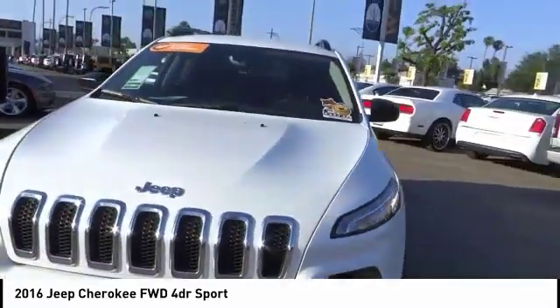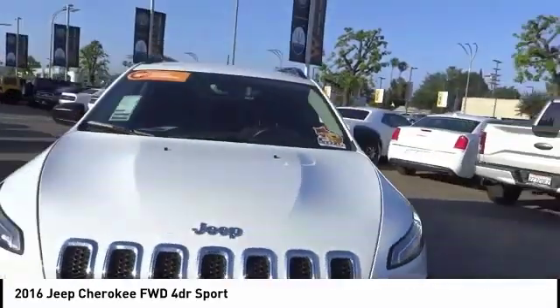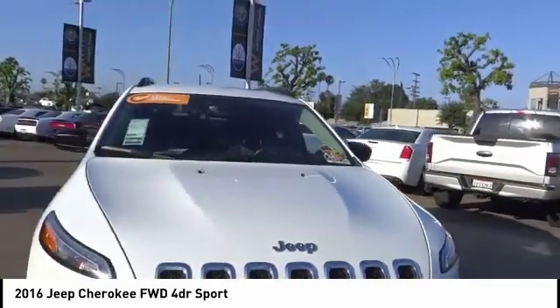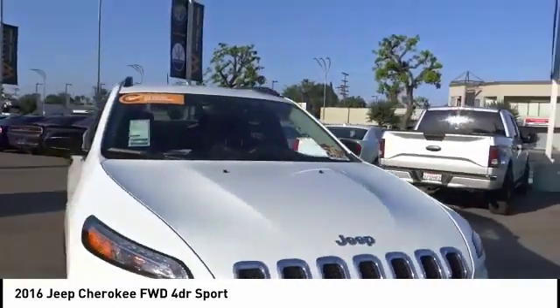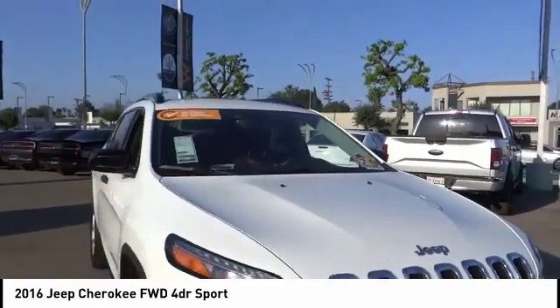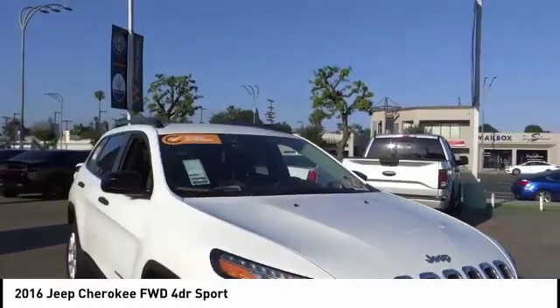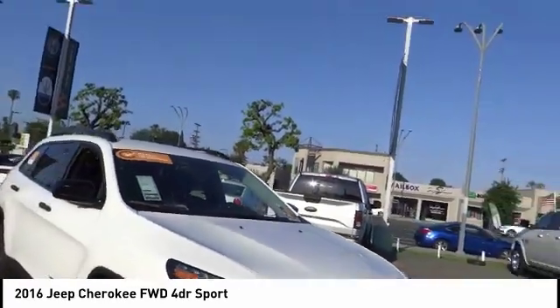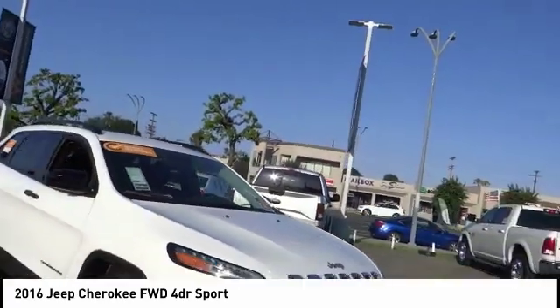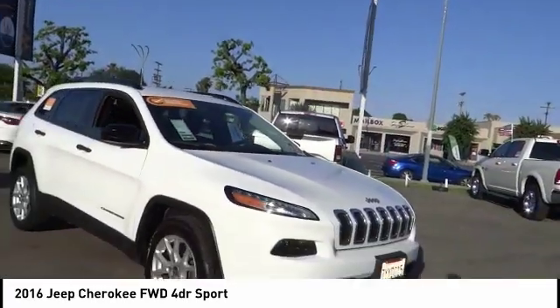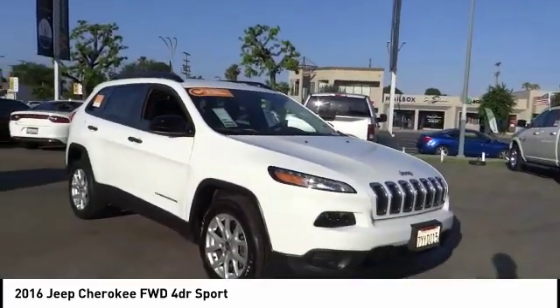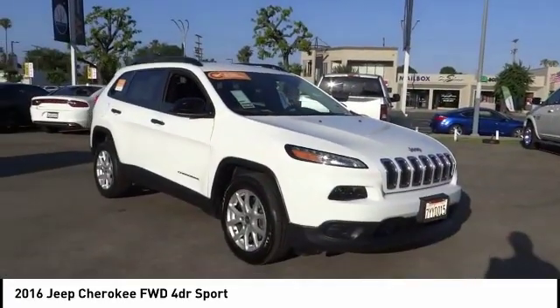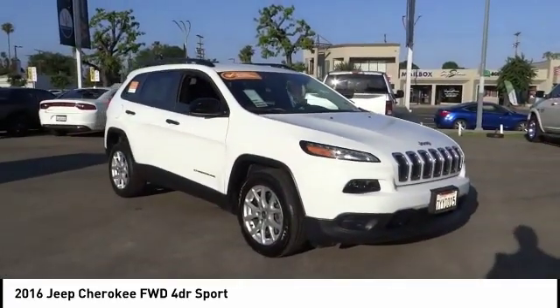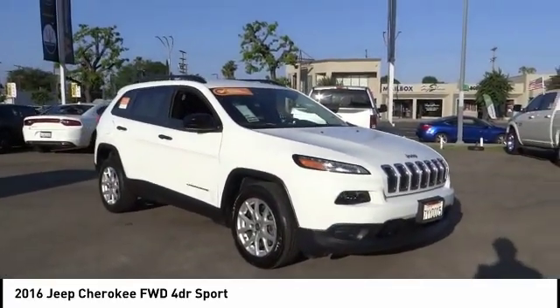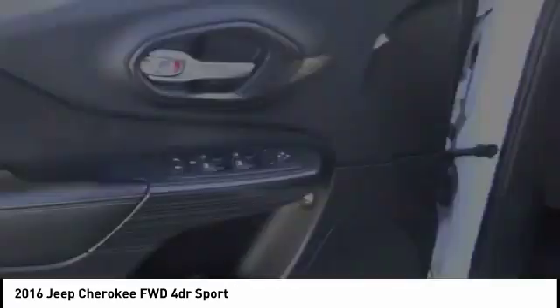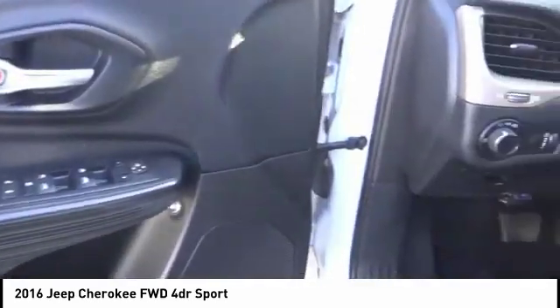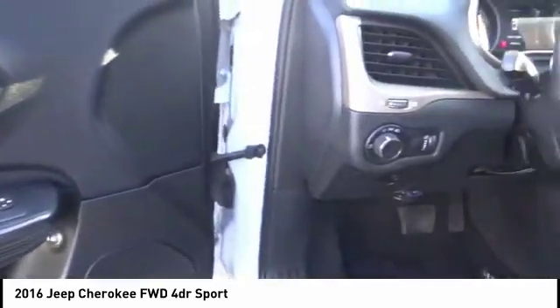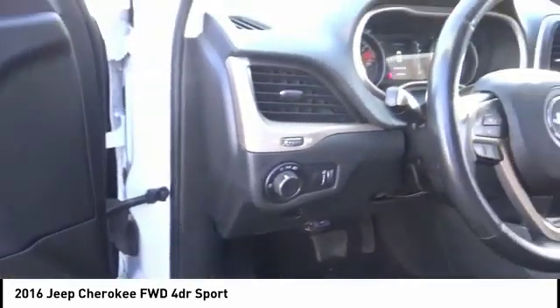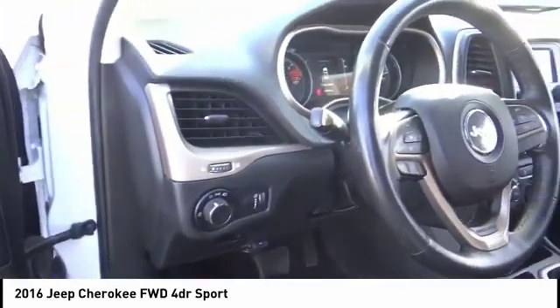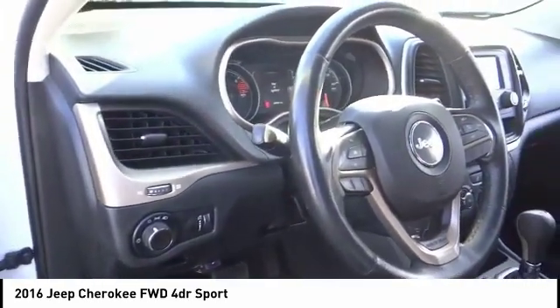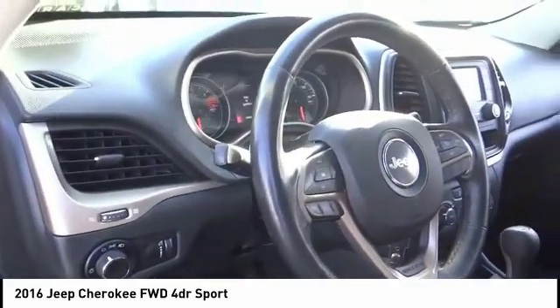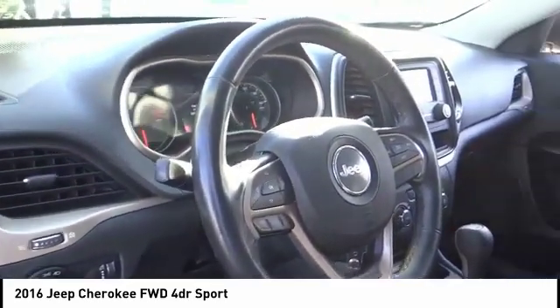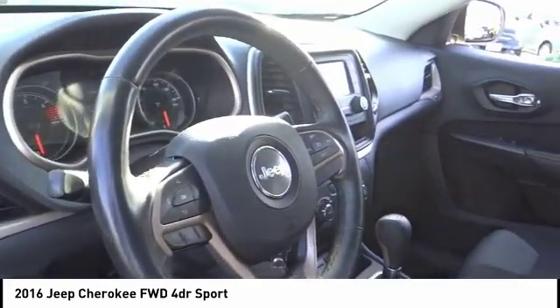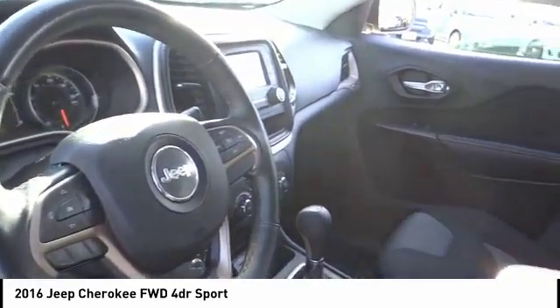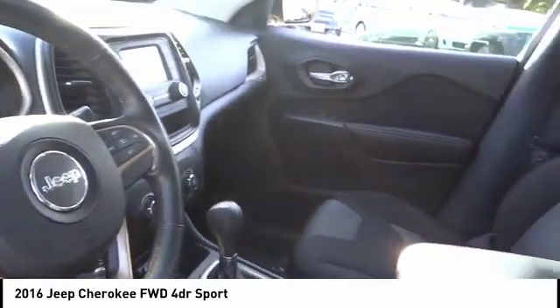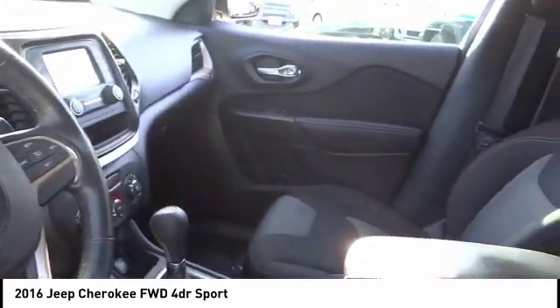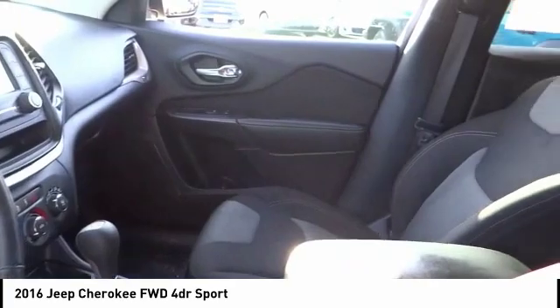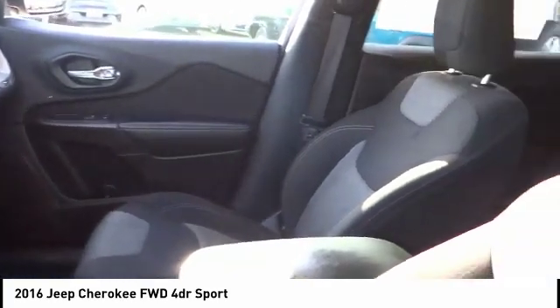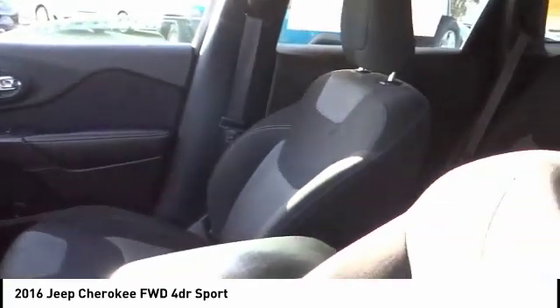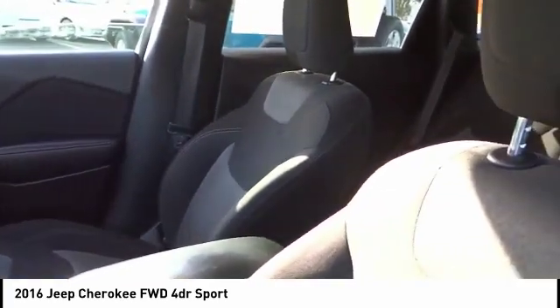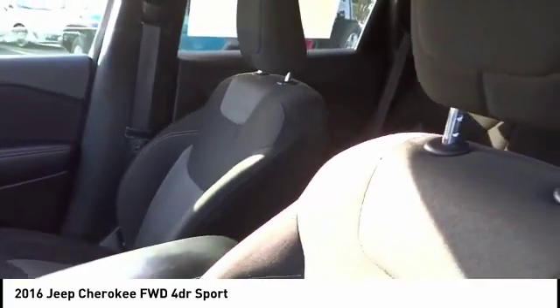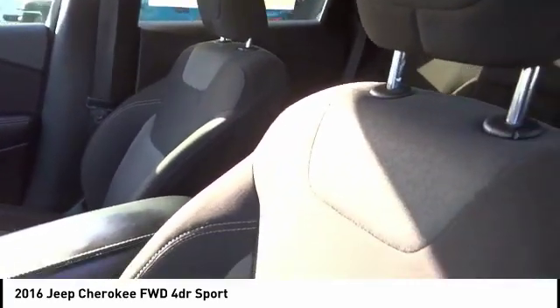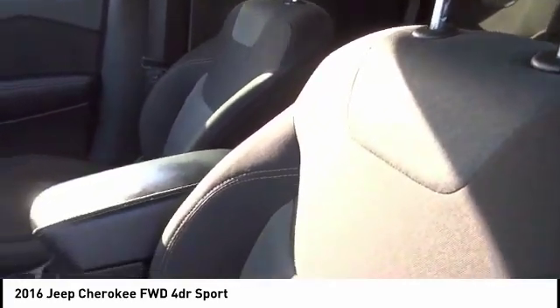Electronic stability control, active grille shutters, brake assist, traction control, remote keyless entry, speed control, four-wheel disc brakes, rear window defroster, rear window wiper, low tire pressure warning.